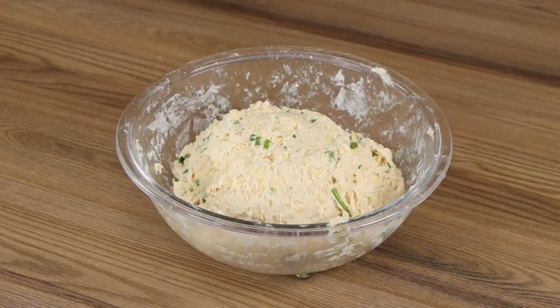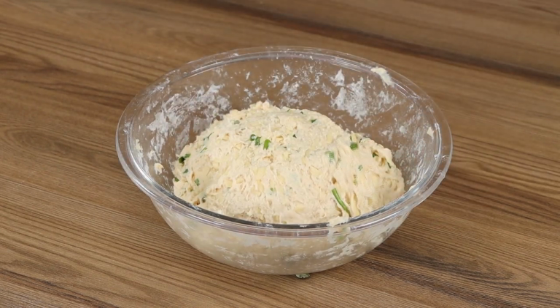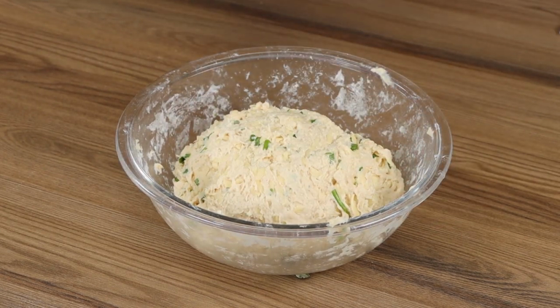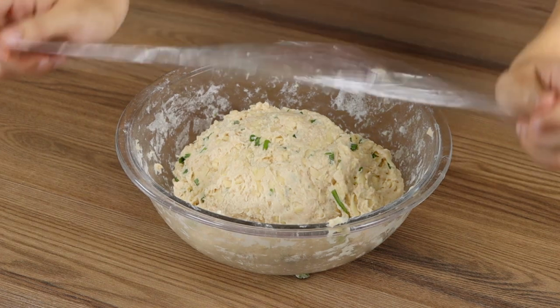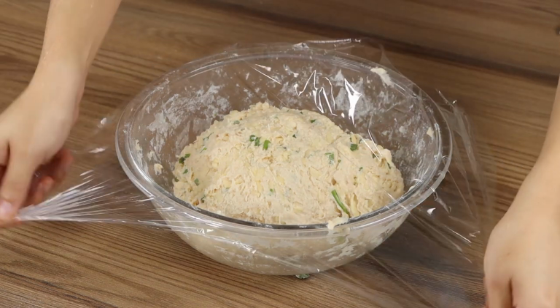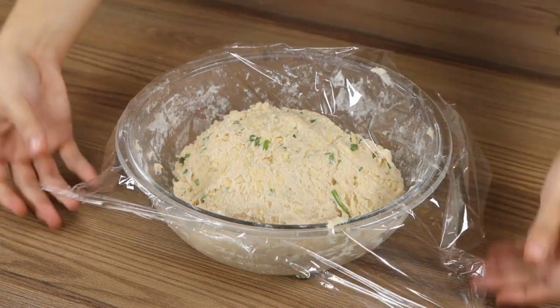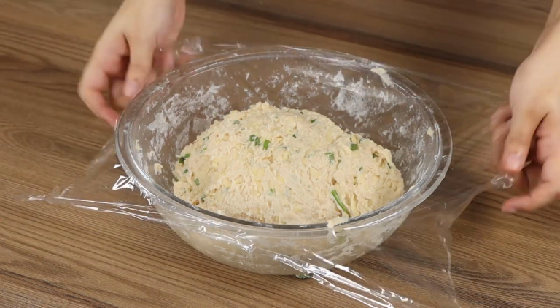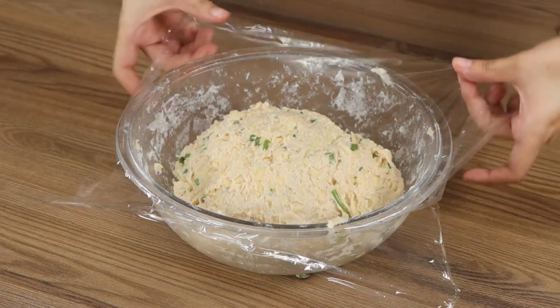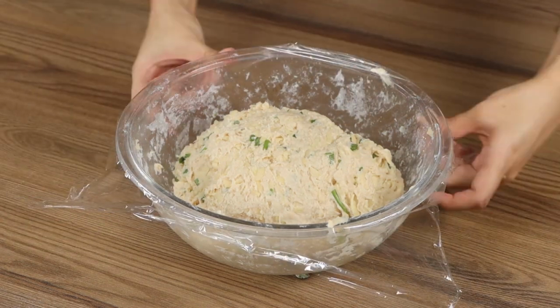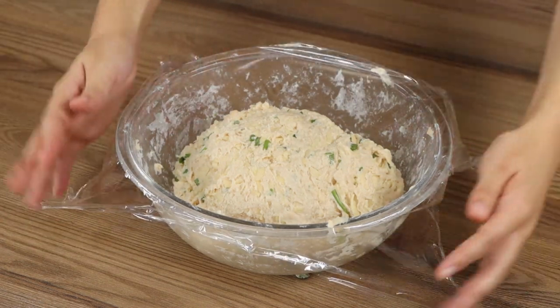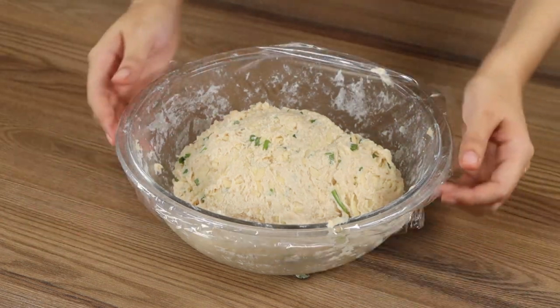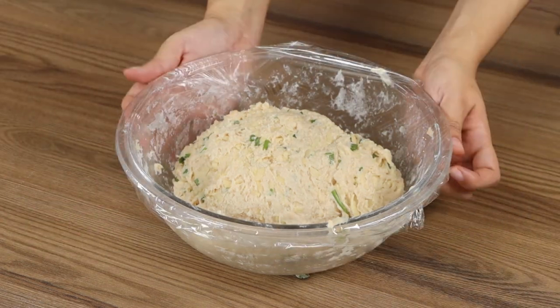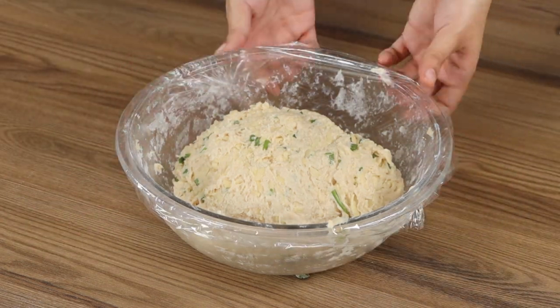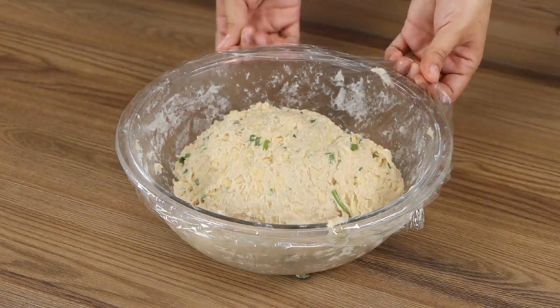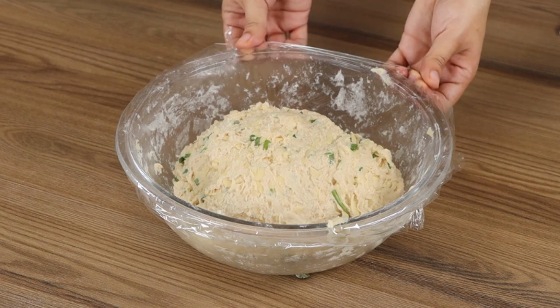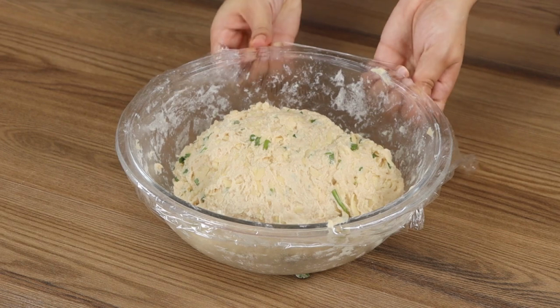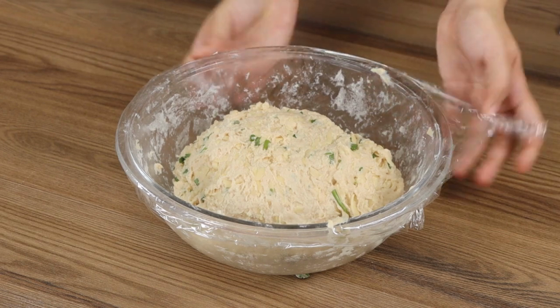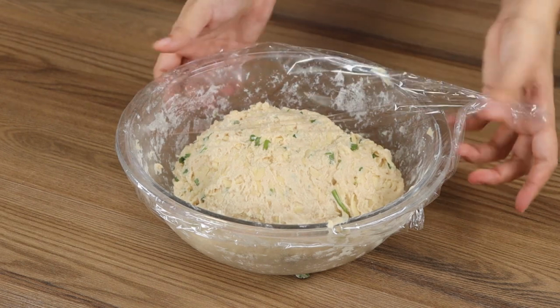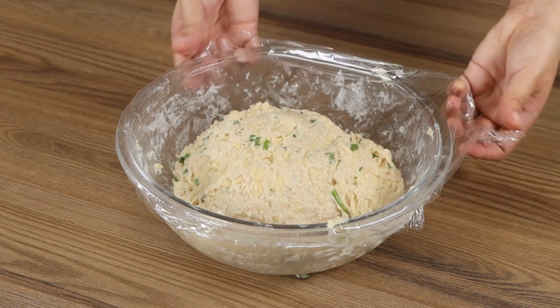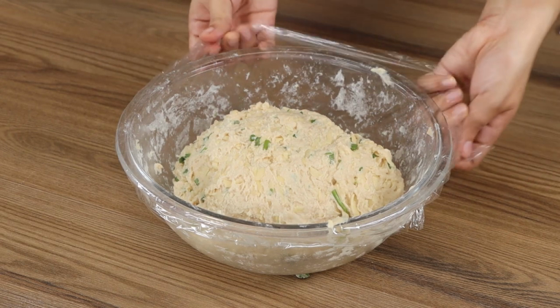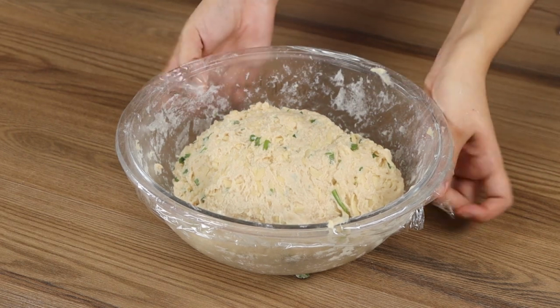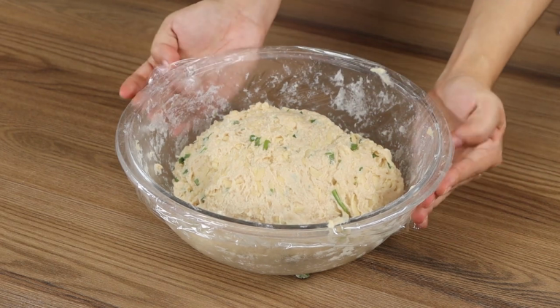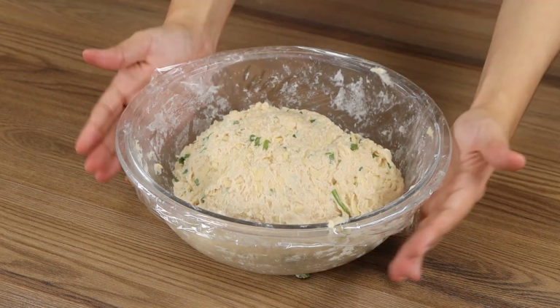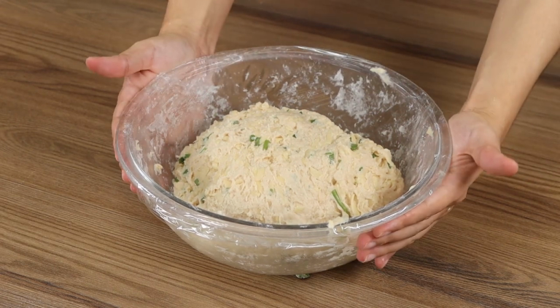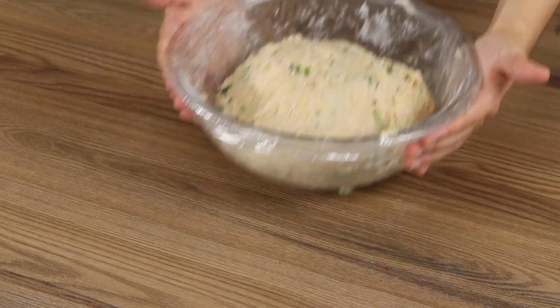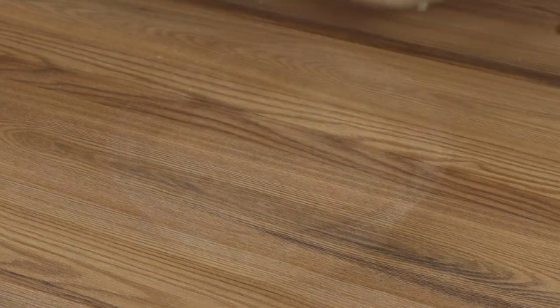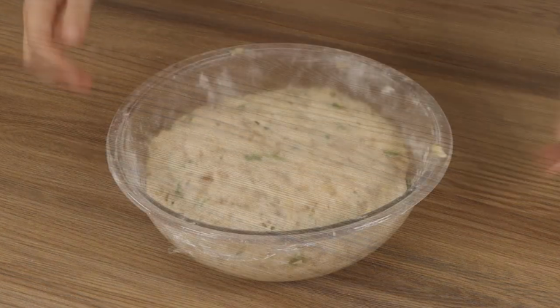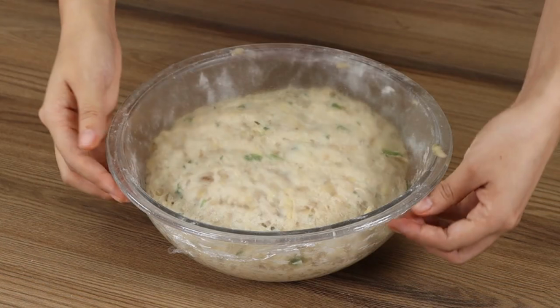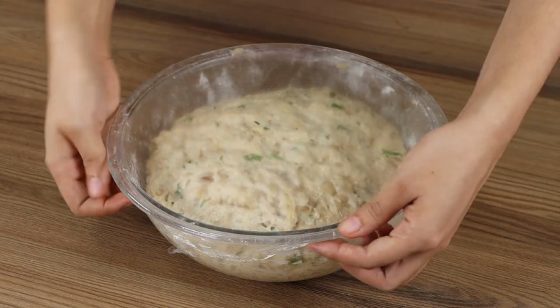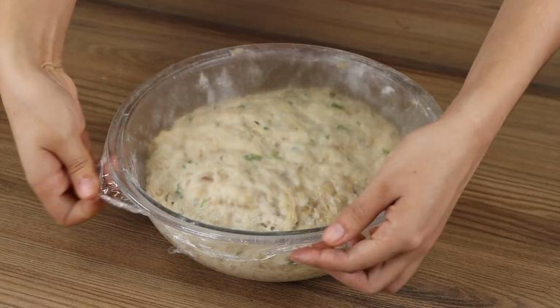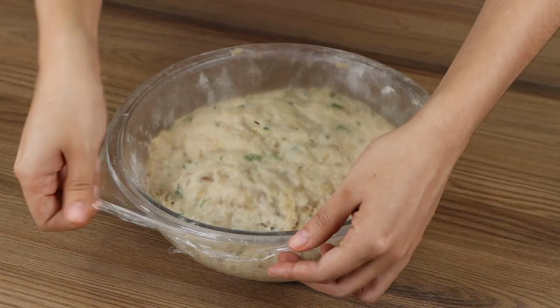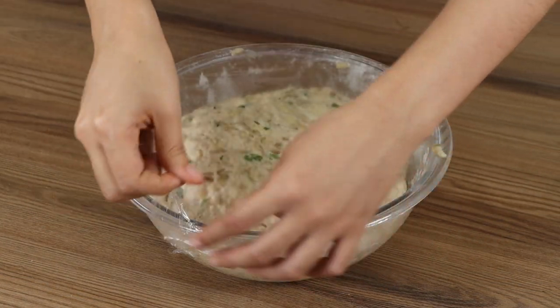Cover with plastic film and leave it to rest for 30 minutes. After 30 minutes, our dough will have doubled its size.